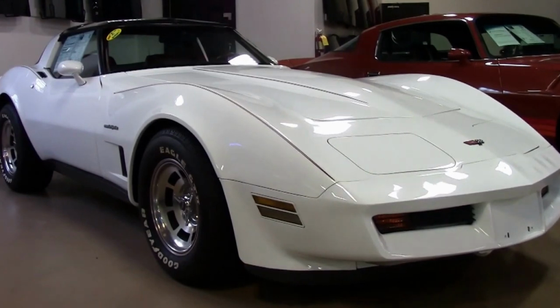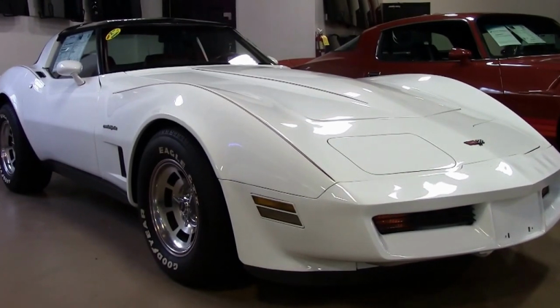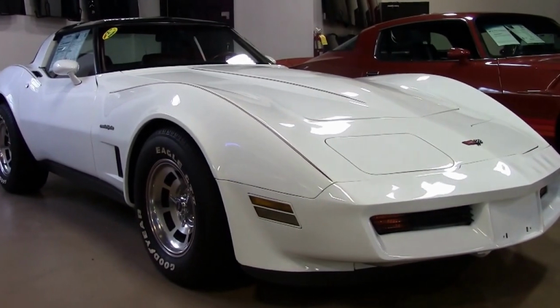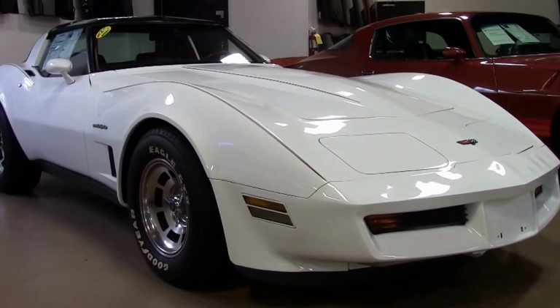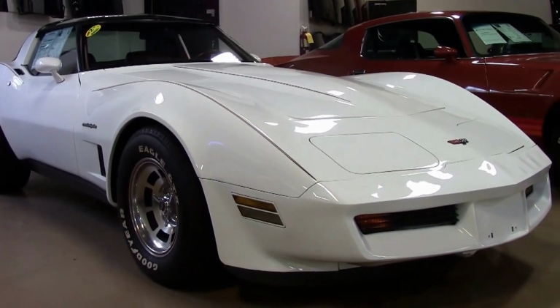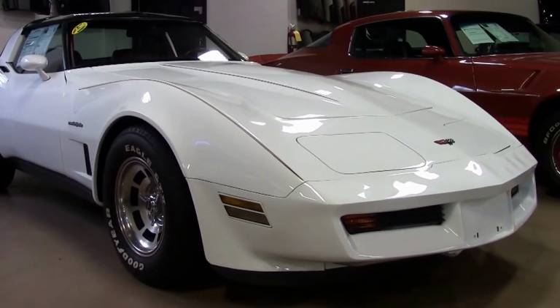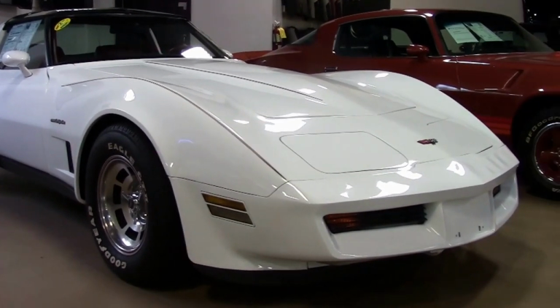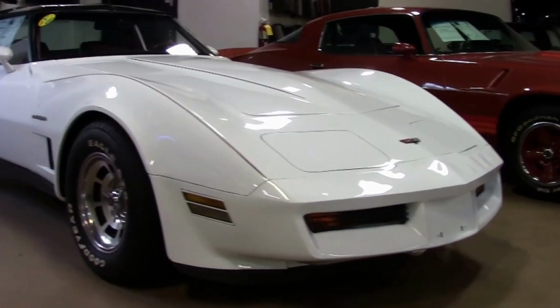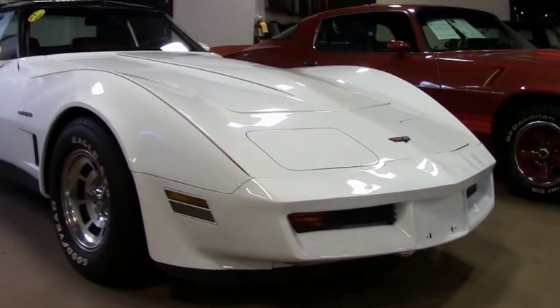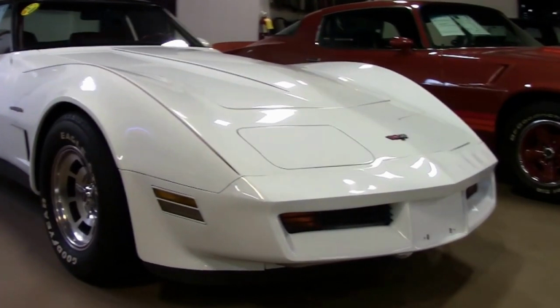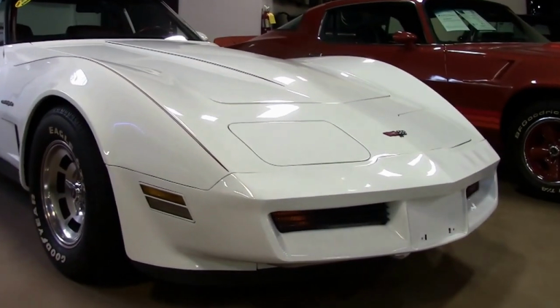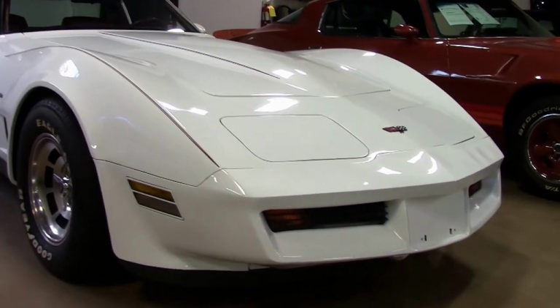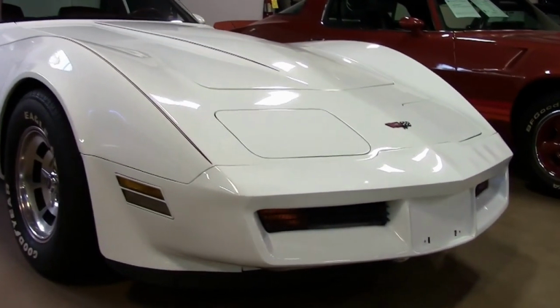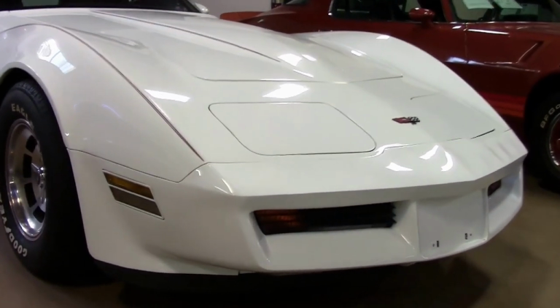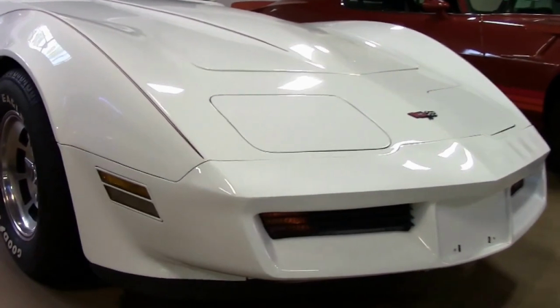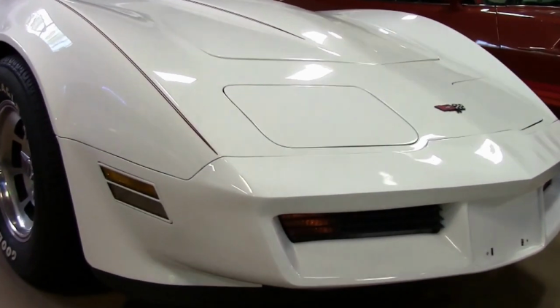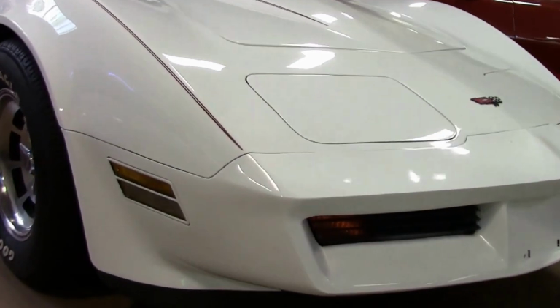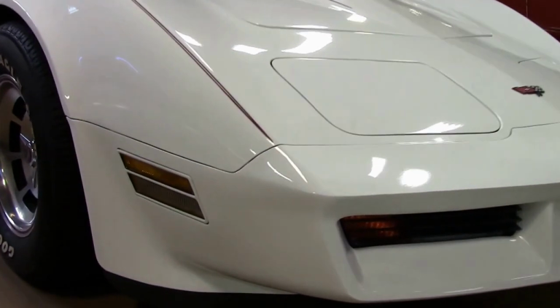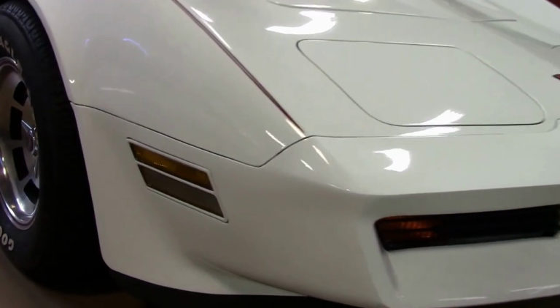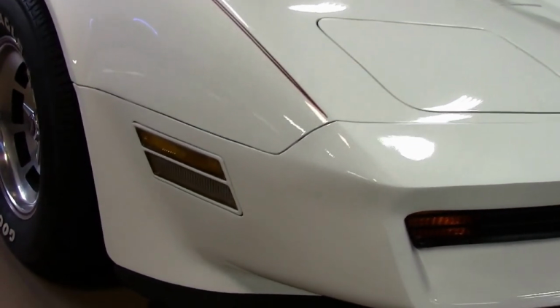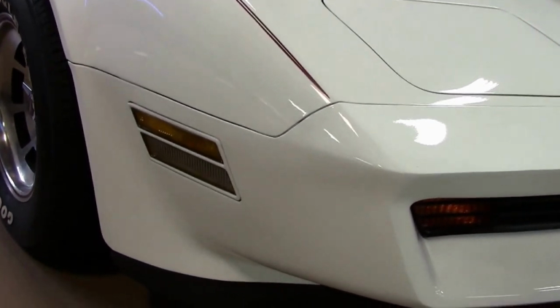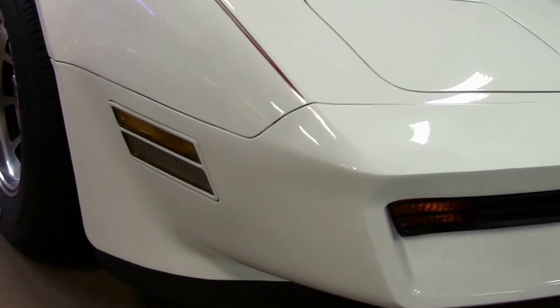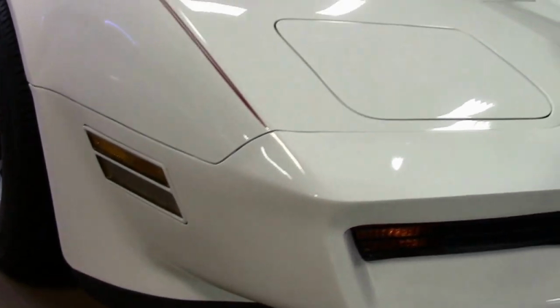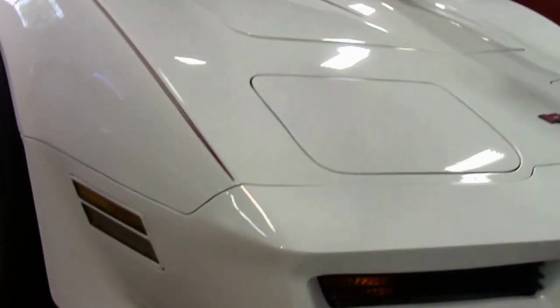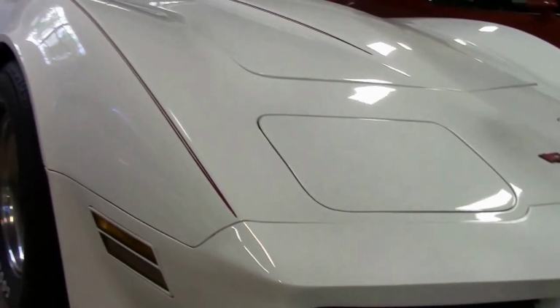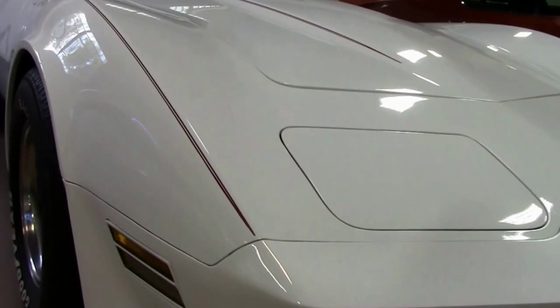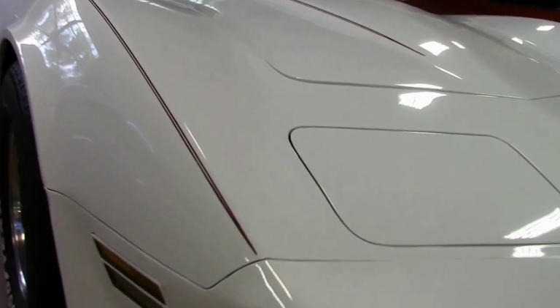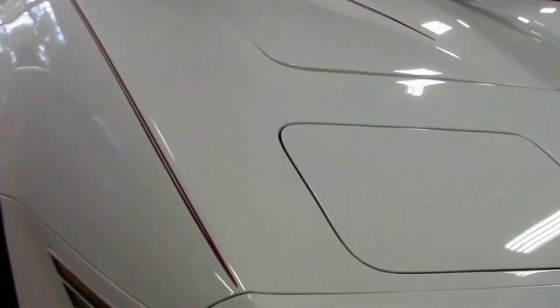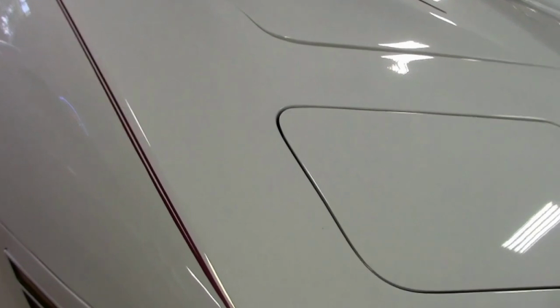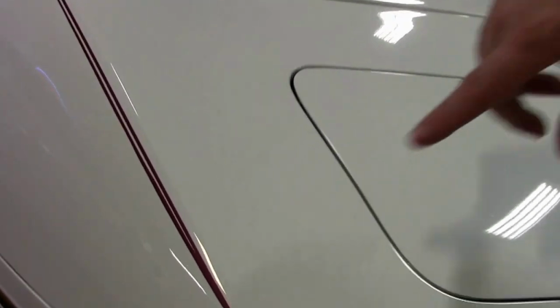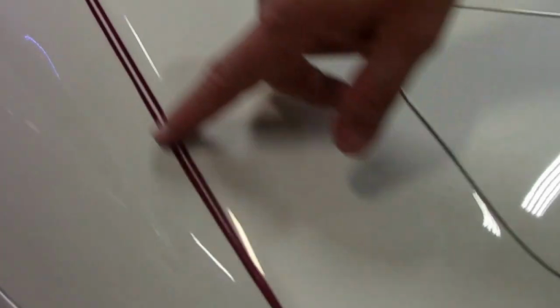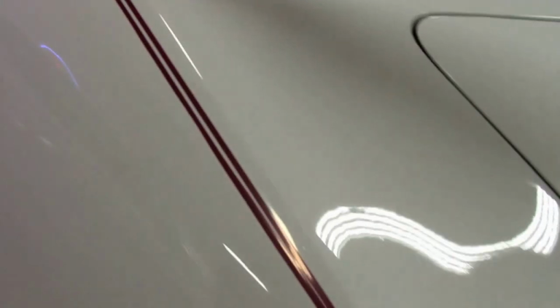This beautiful white 1982 is in very good shape, with documented miles. Obviously in white, a pinstripe in red has been added to the car, as you can see here.